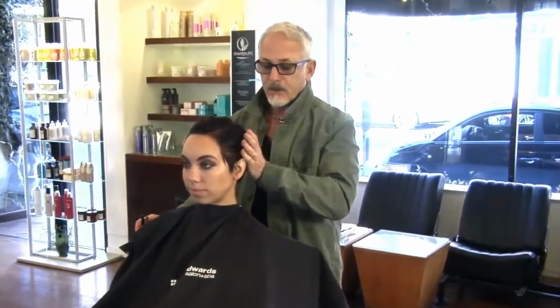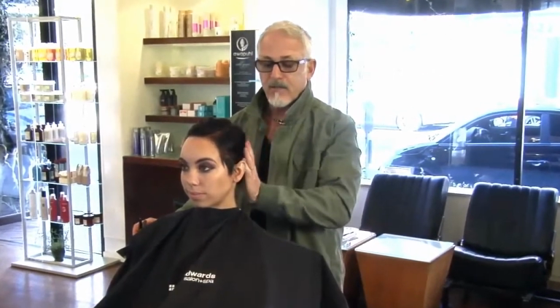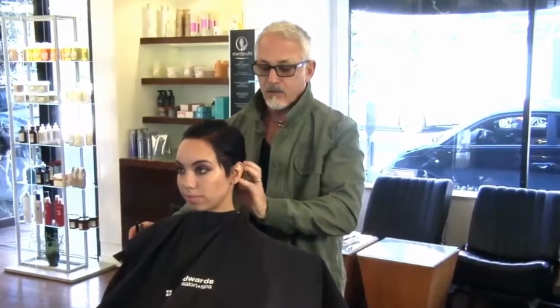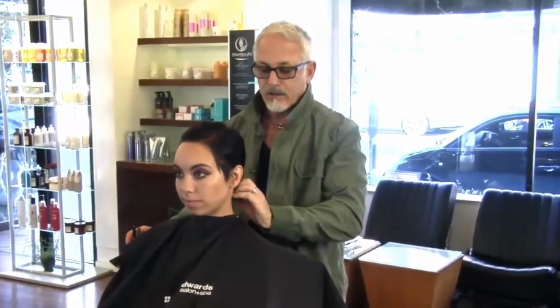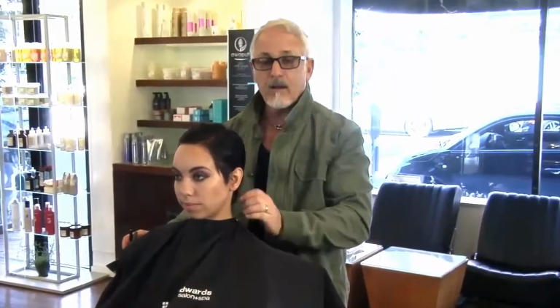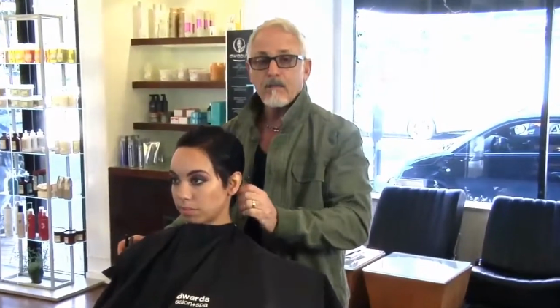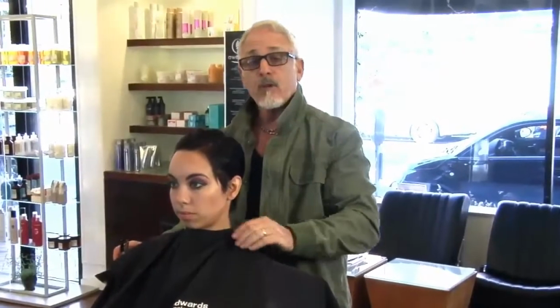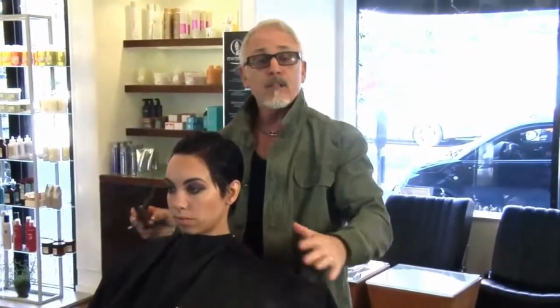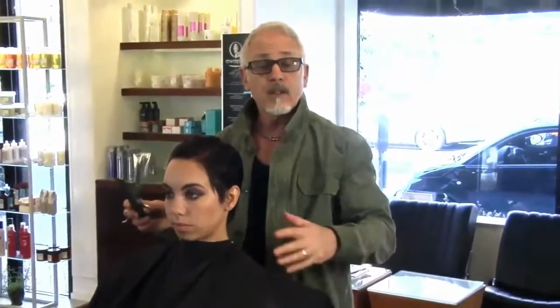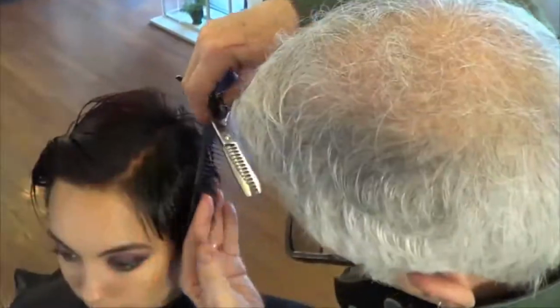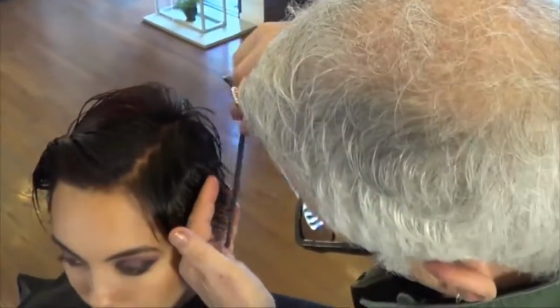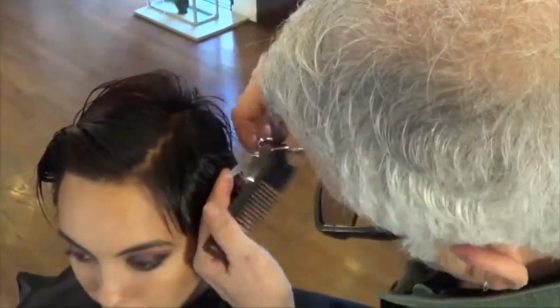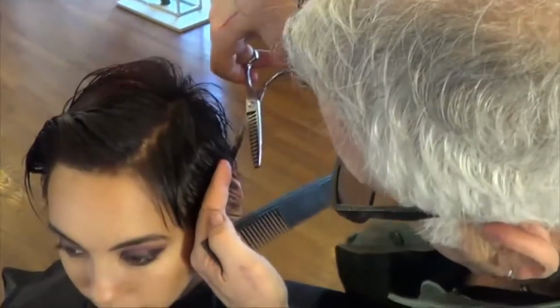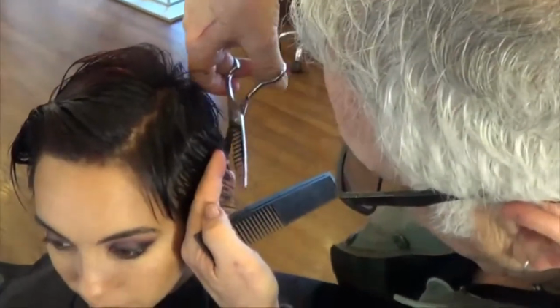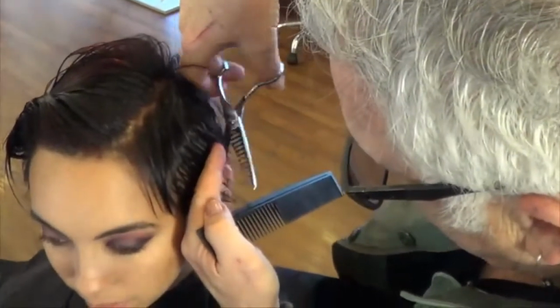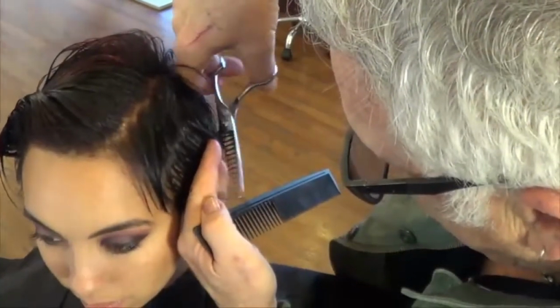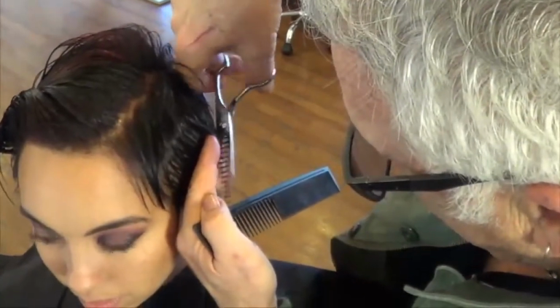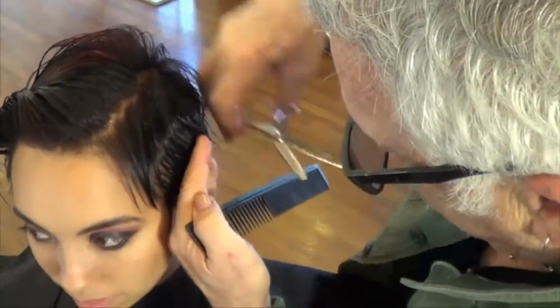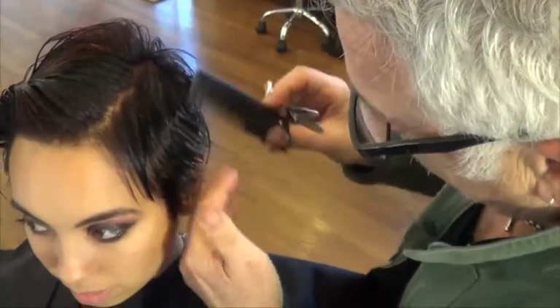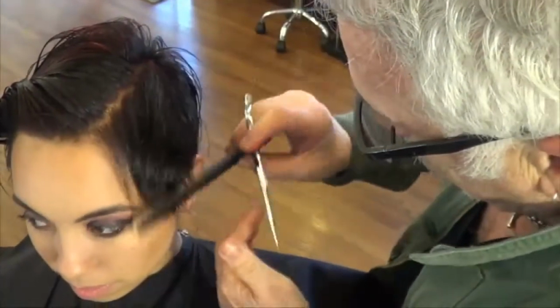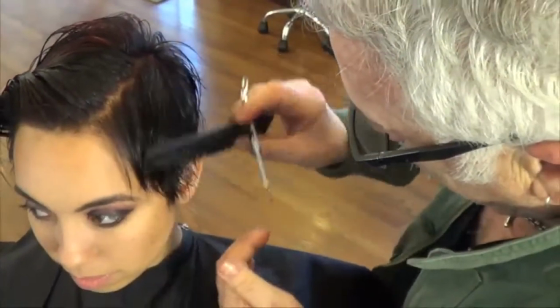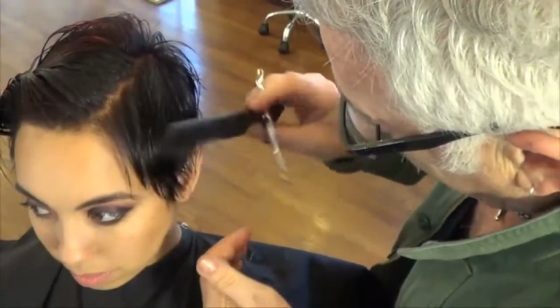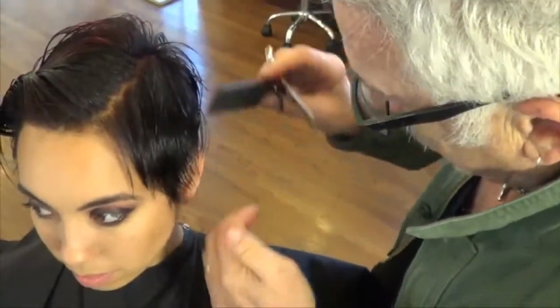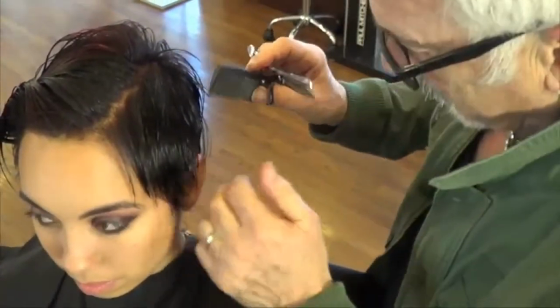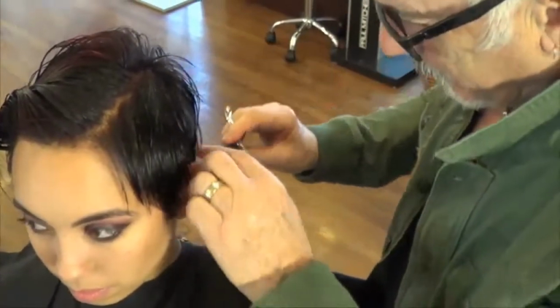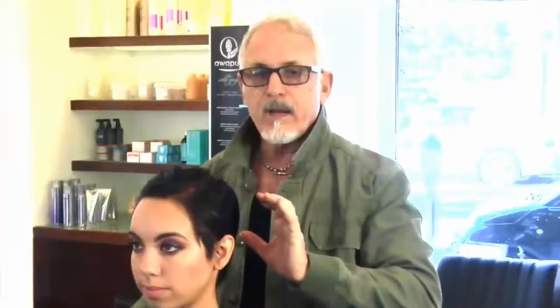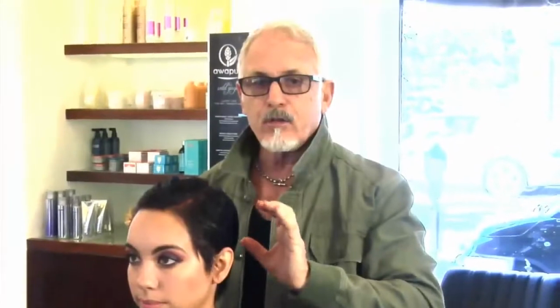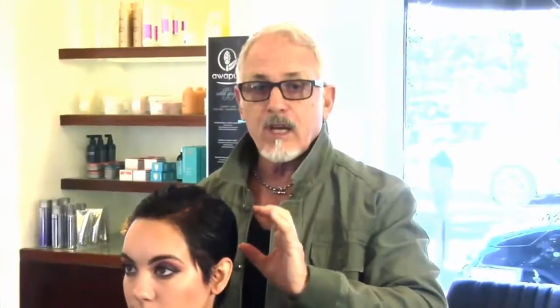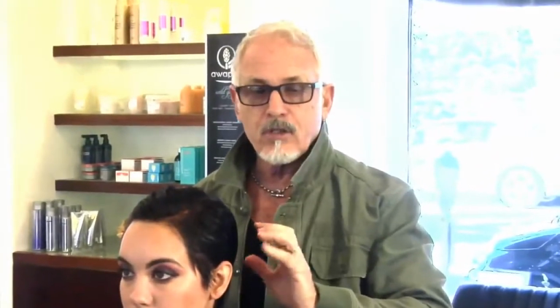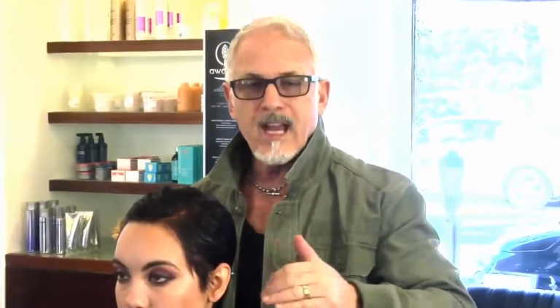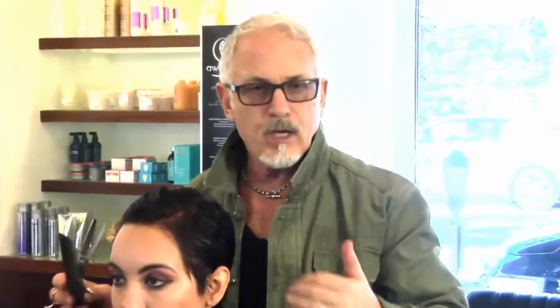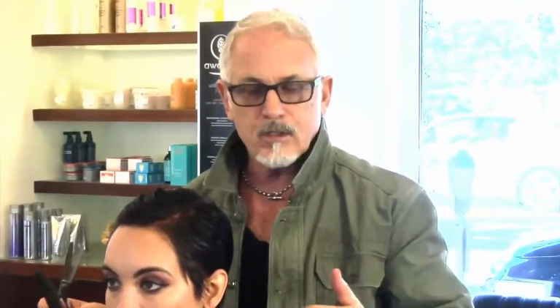She has a fabulous short haircut now but we want to do something a little different and so that makes it interesting. It's like, well she's already got a cool short haircut — what am I going to do to change this? How do I change this?